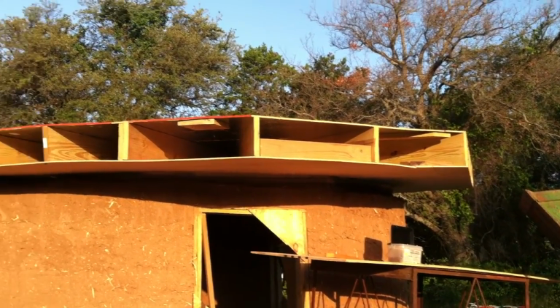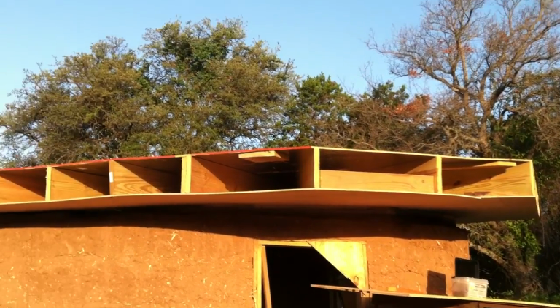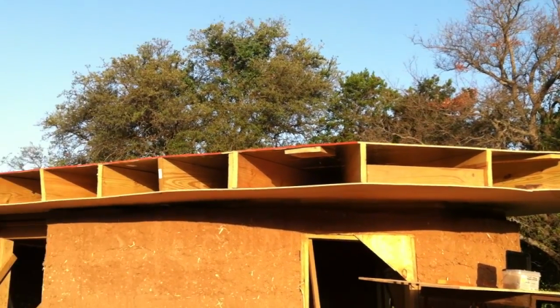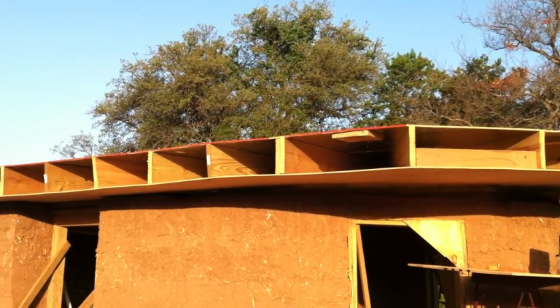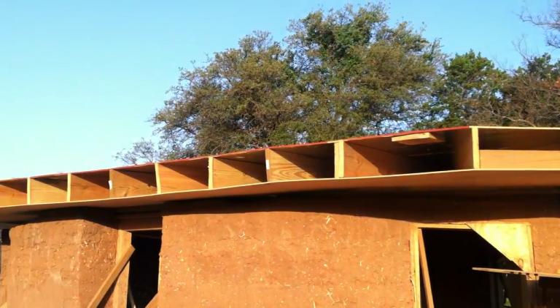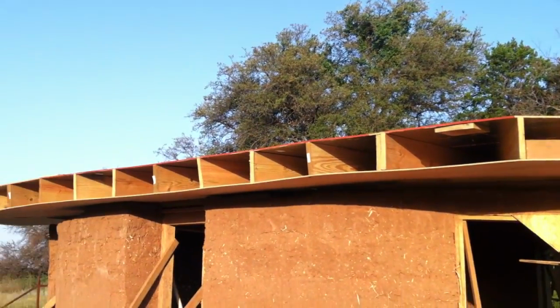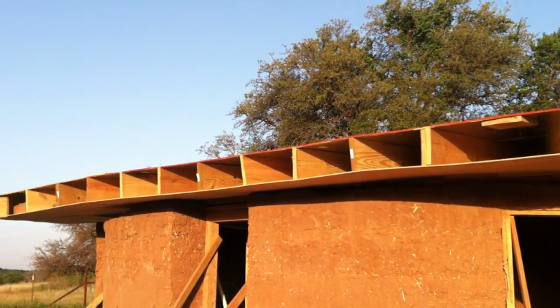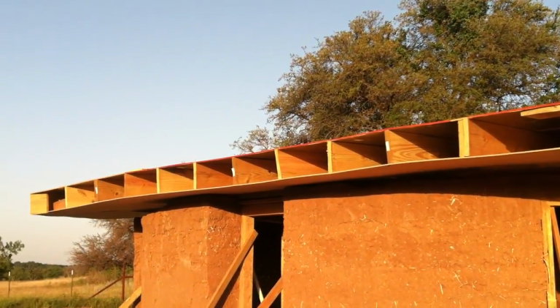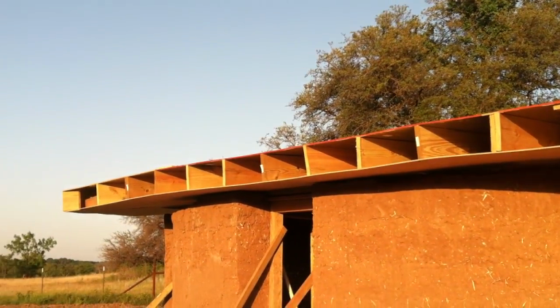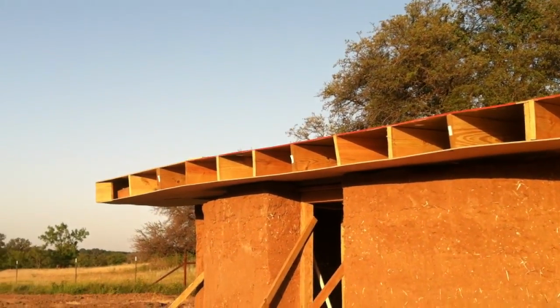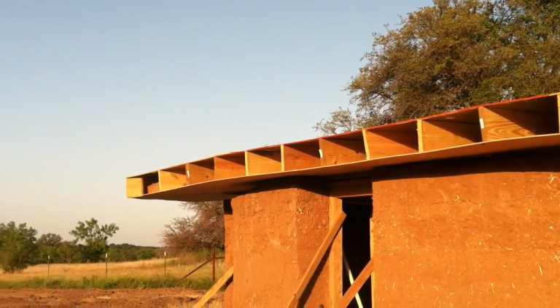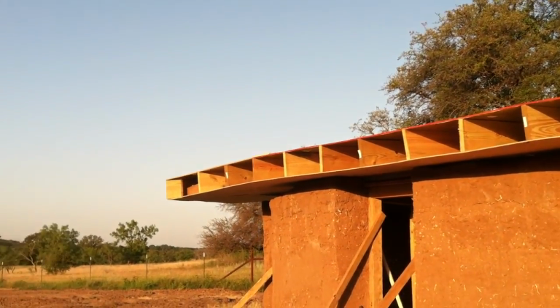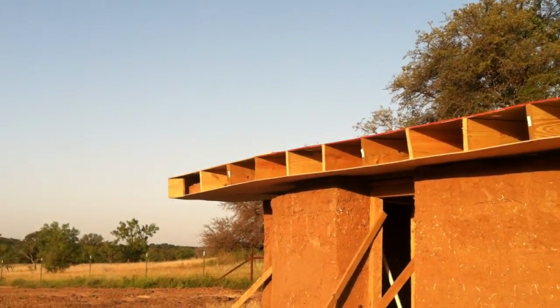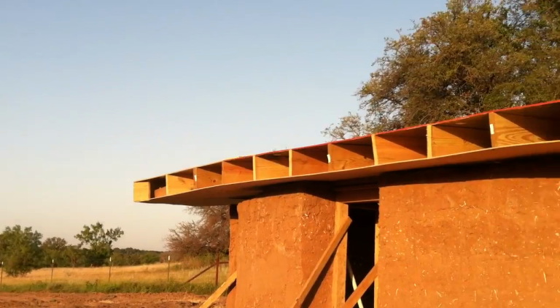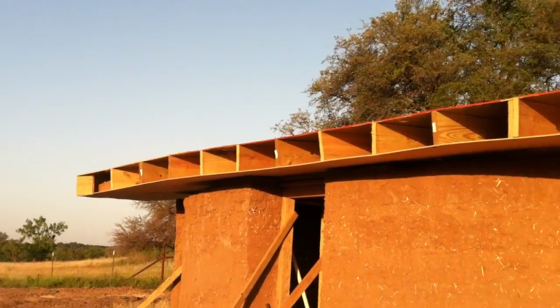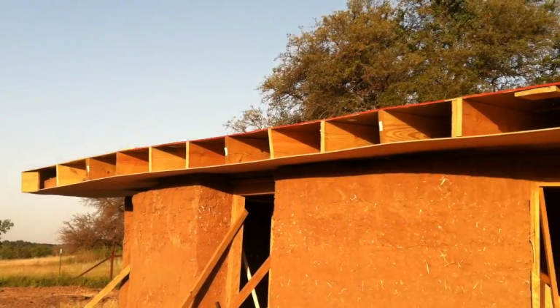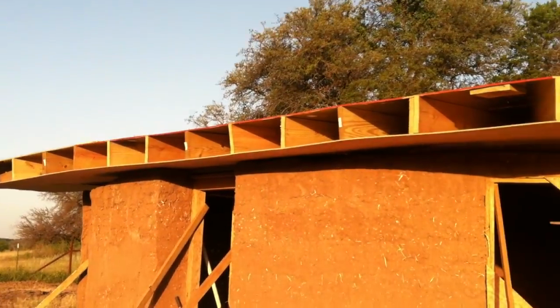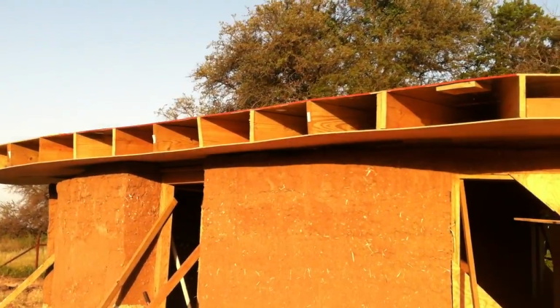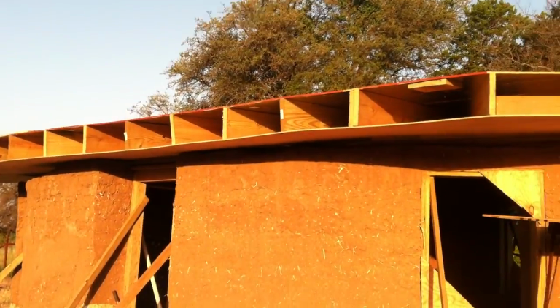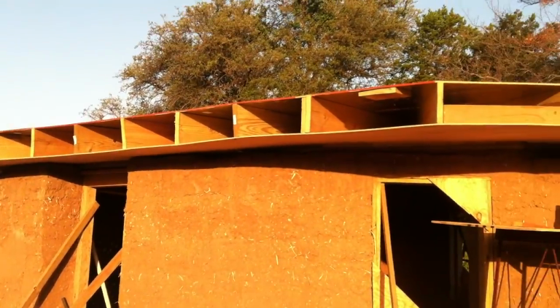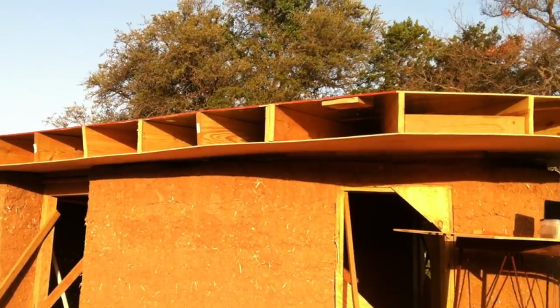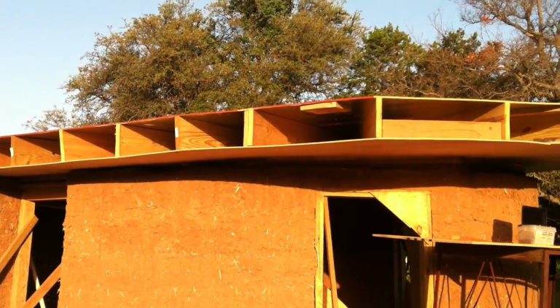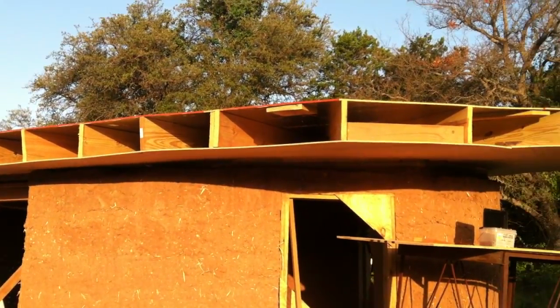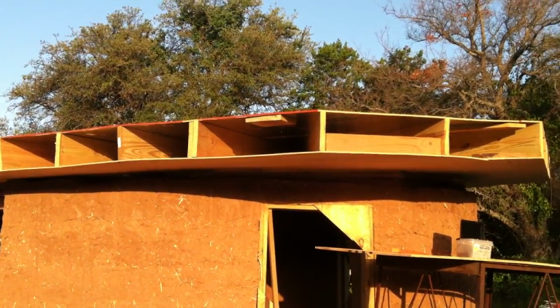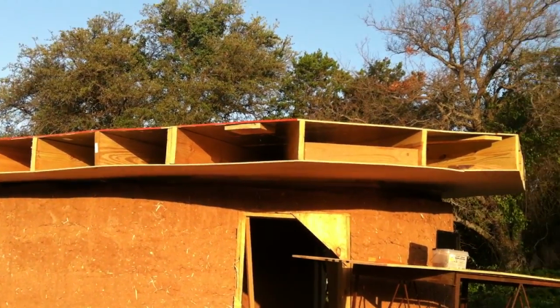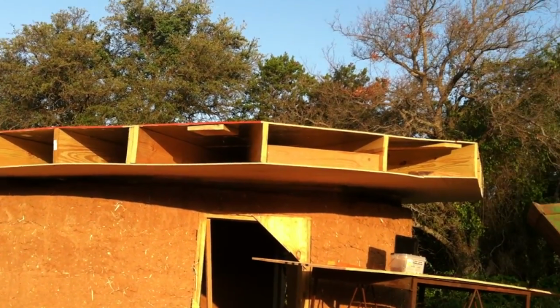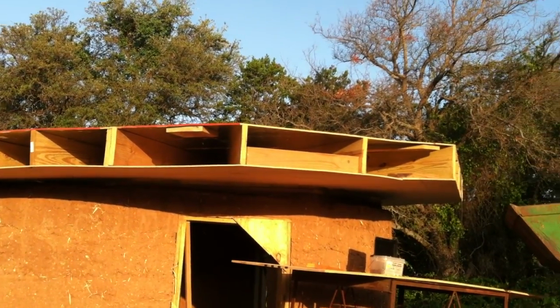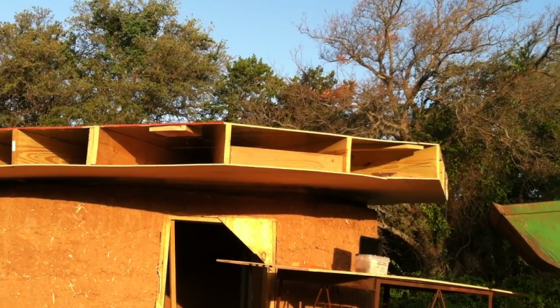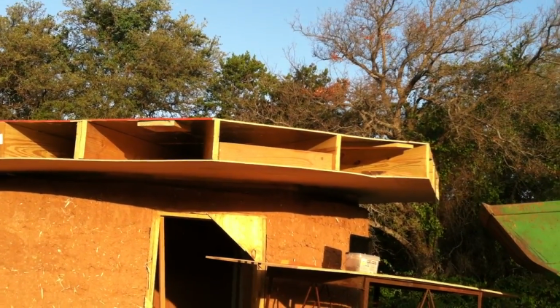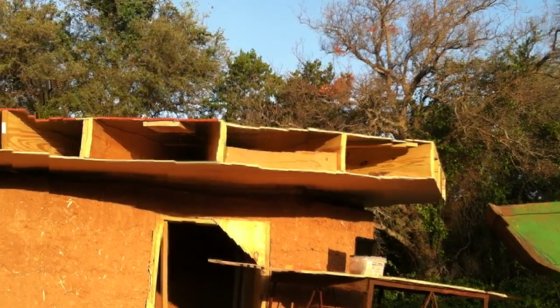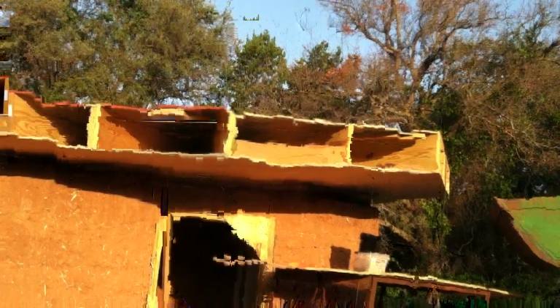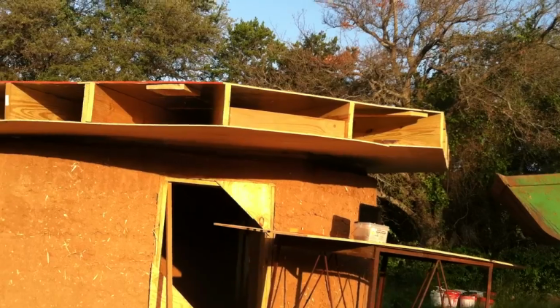This is where it is at the moment, and the next thing to do will be getting some more insulation on top.